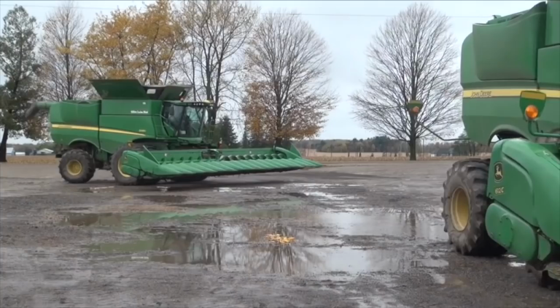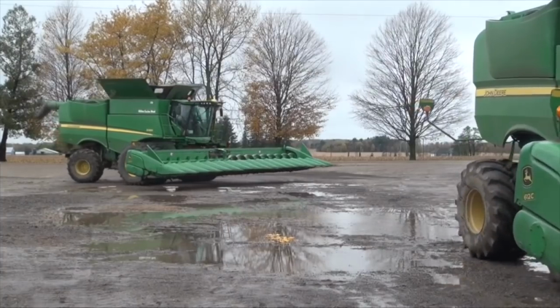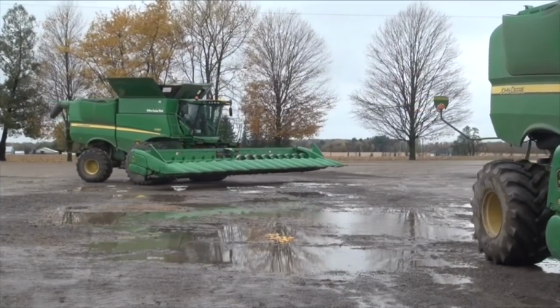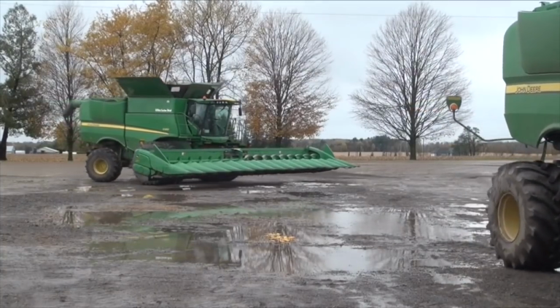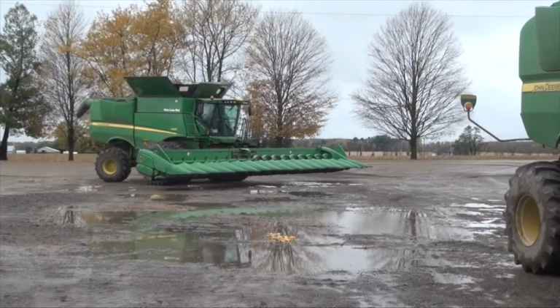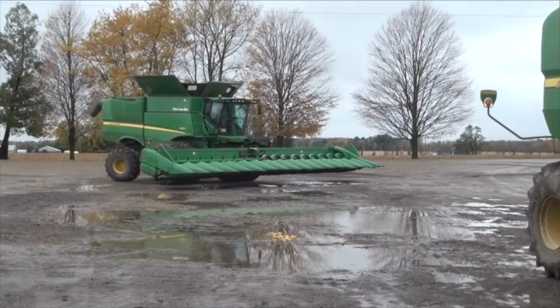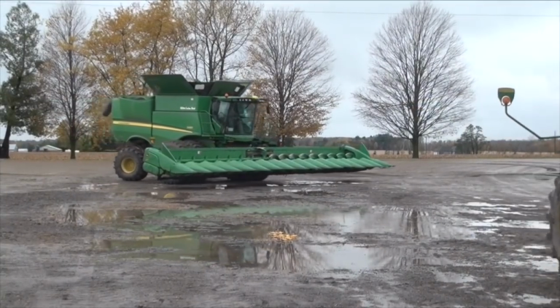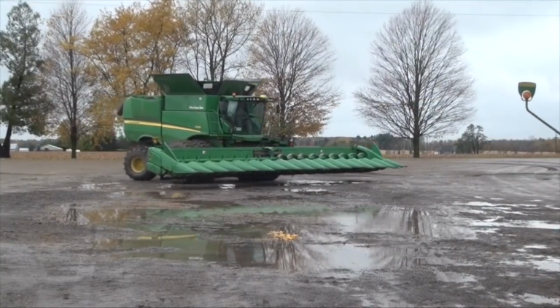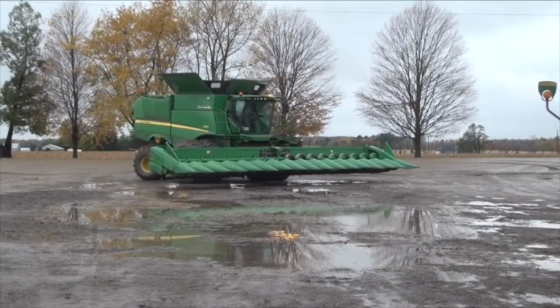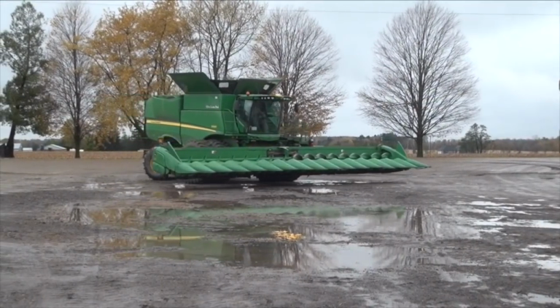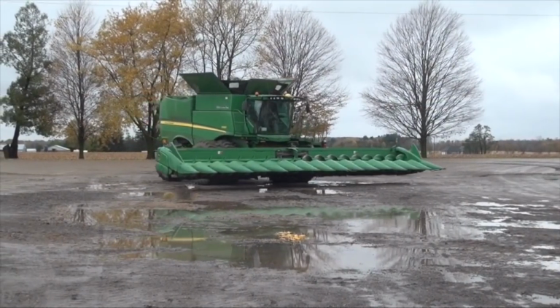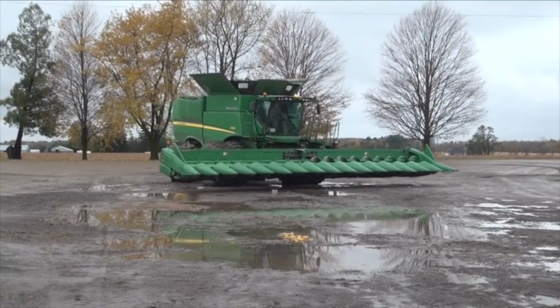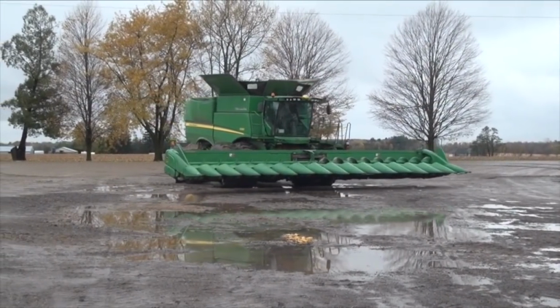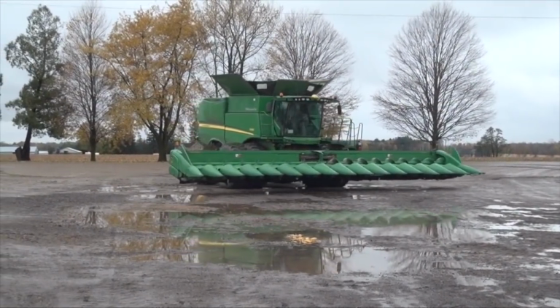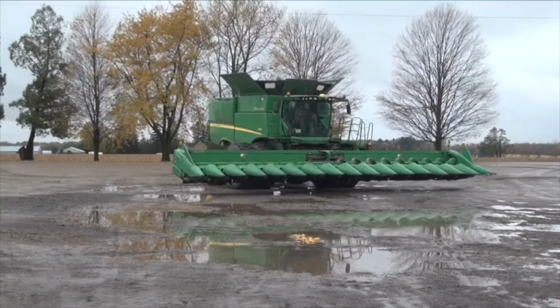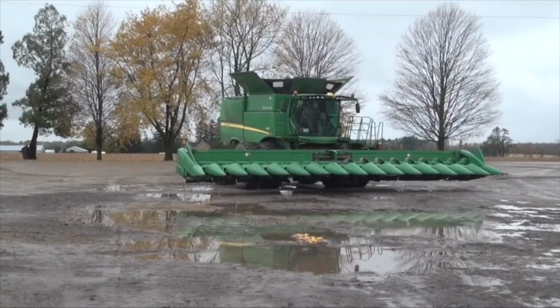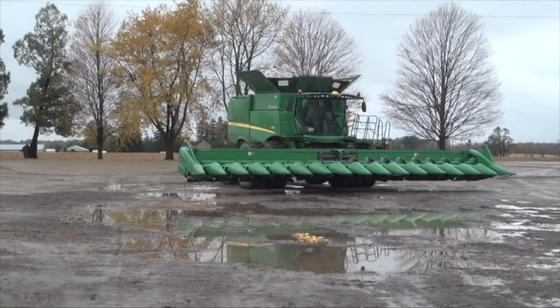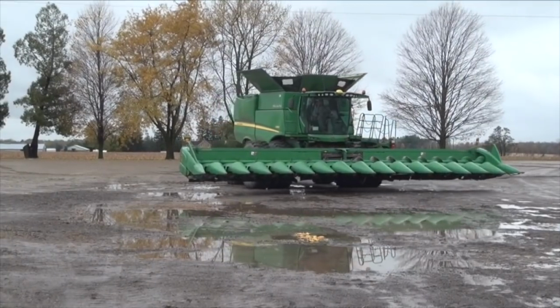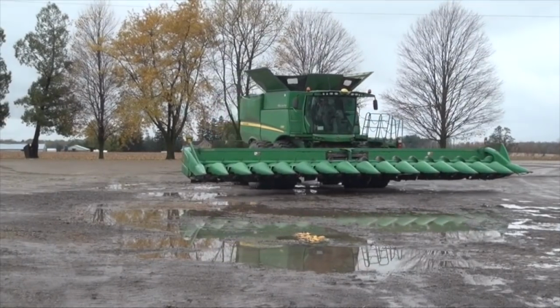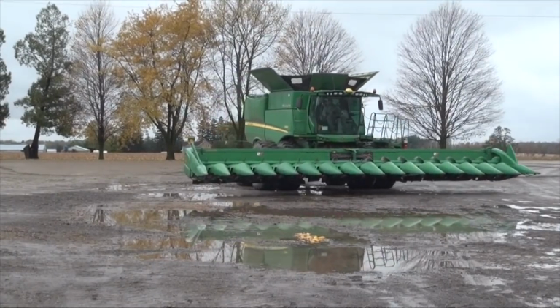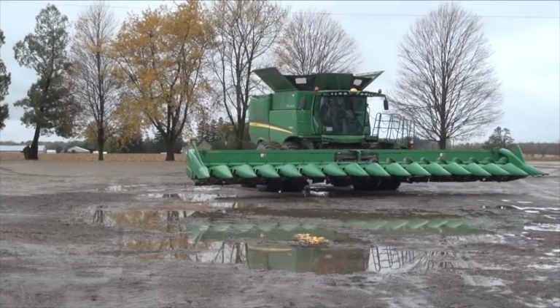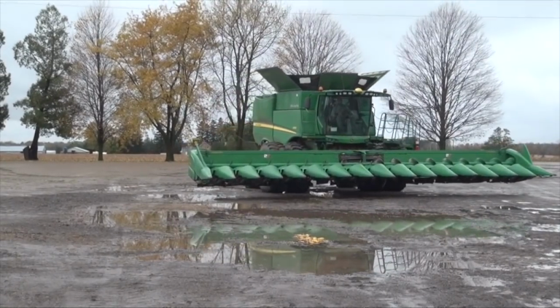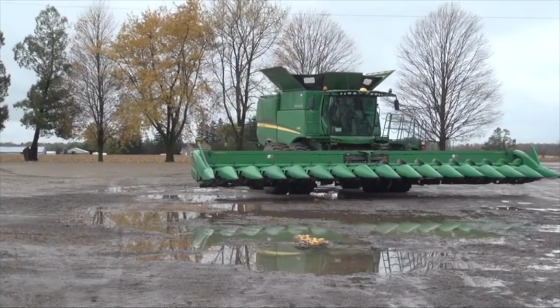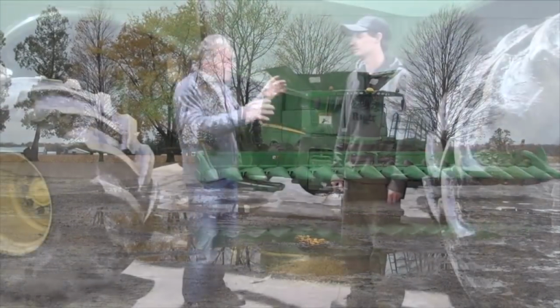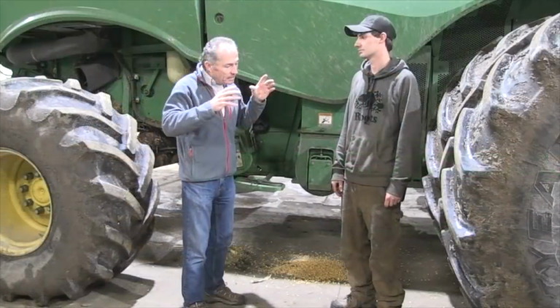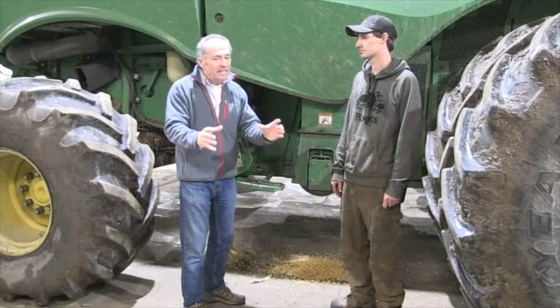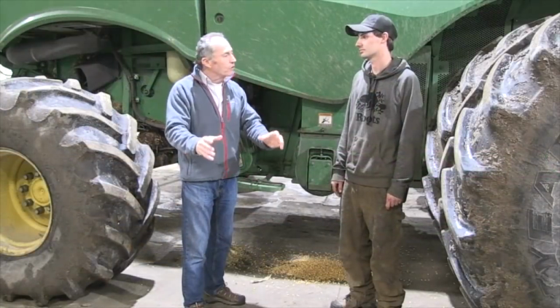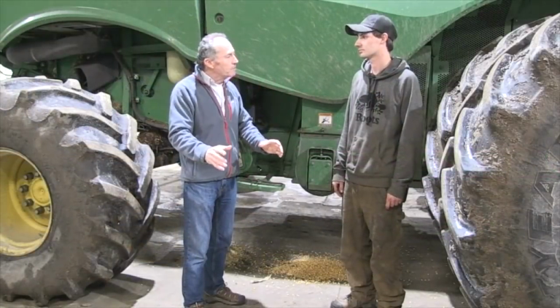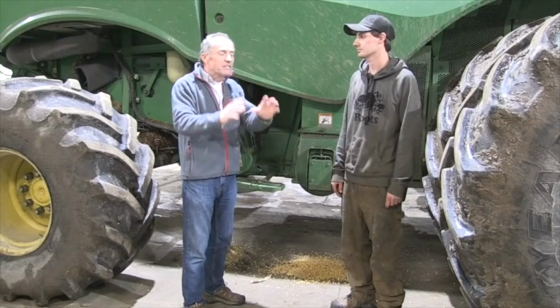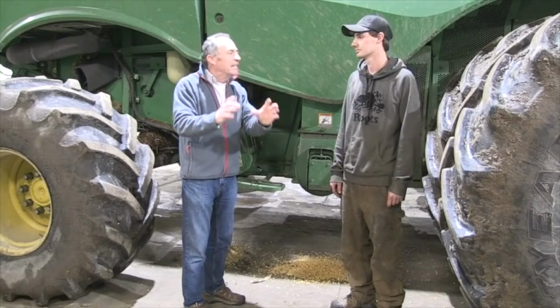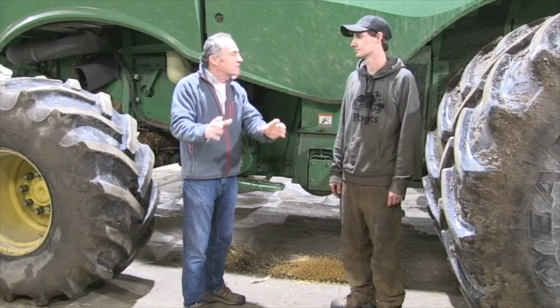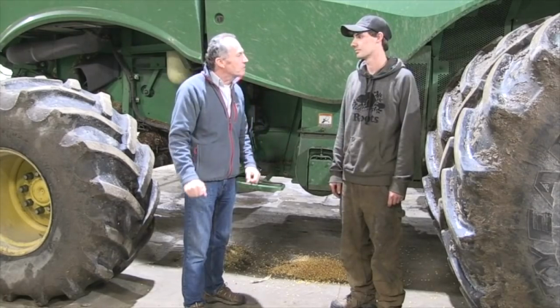You've been in fields with high-toxin corn, and you've had corn on trailers that they wouldn't dump. So what modifications do we need to make to get a clean corn crop delivered — as clean as possible?